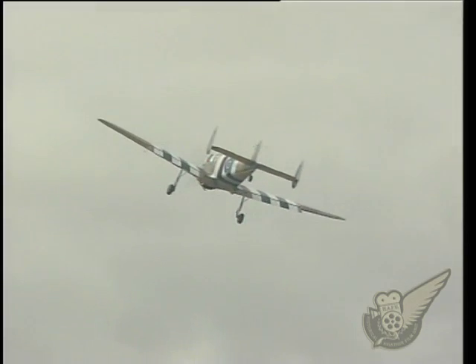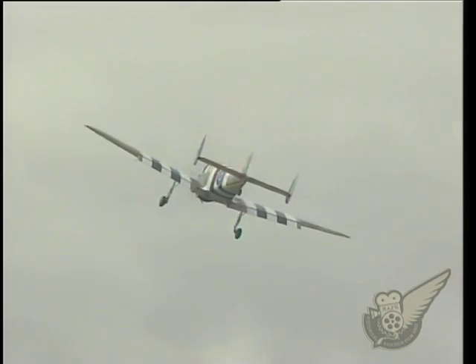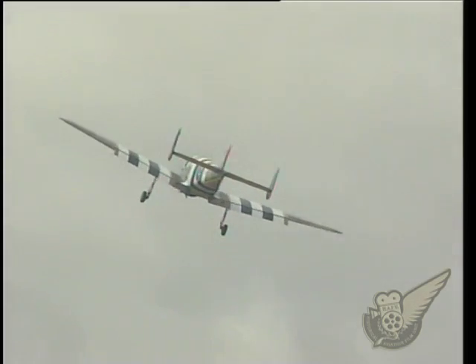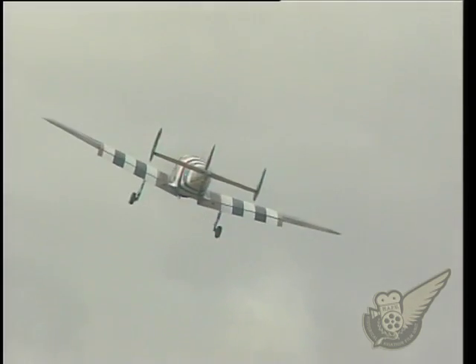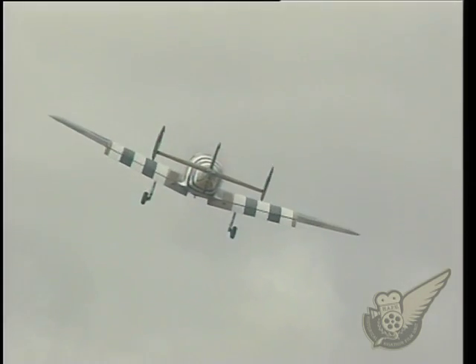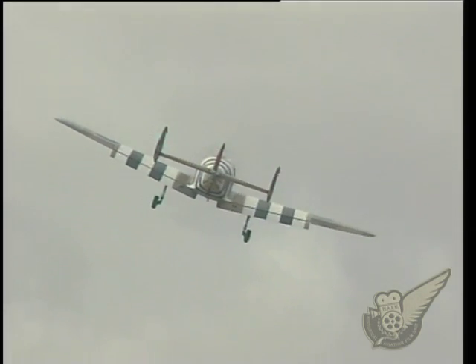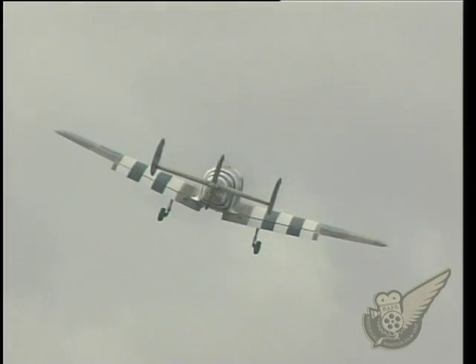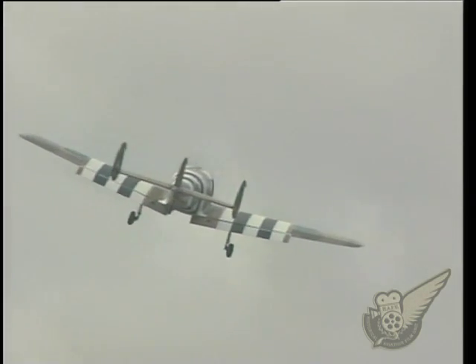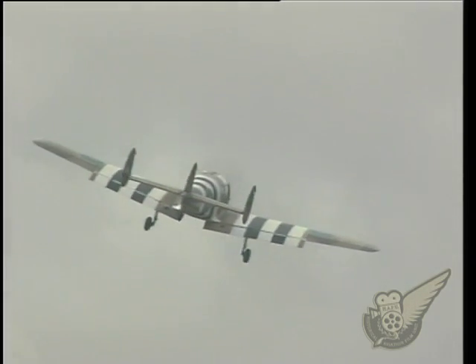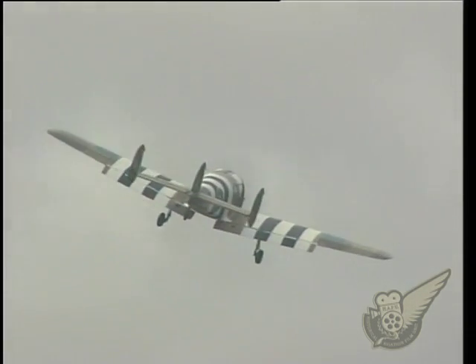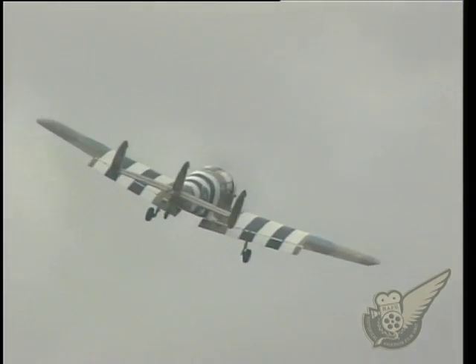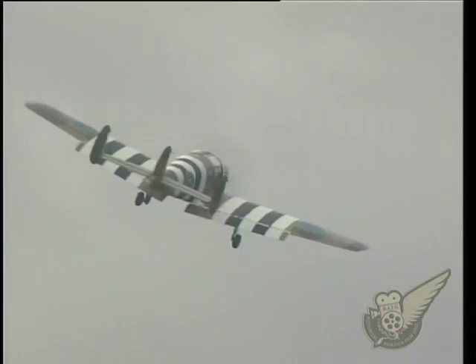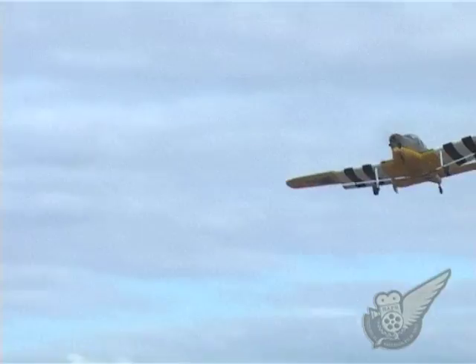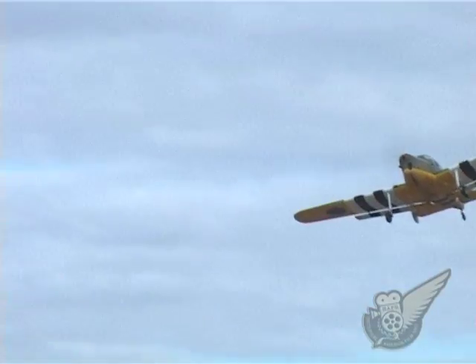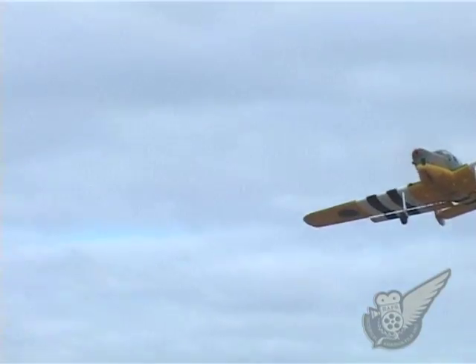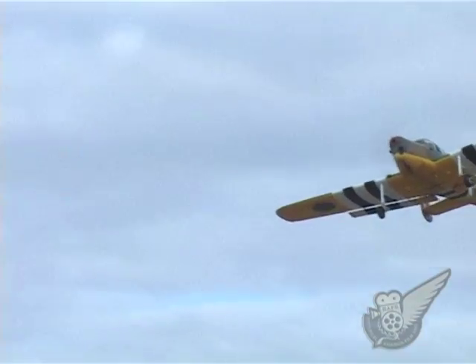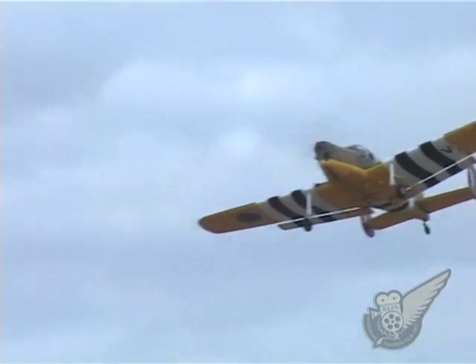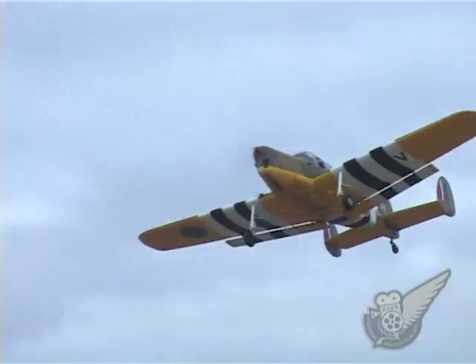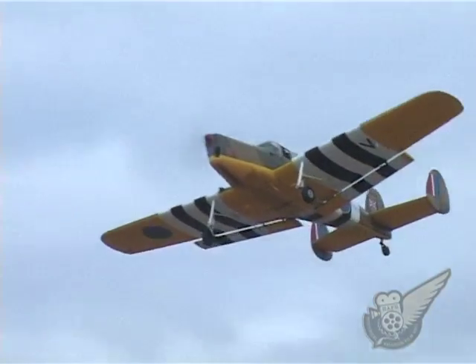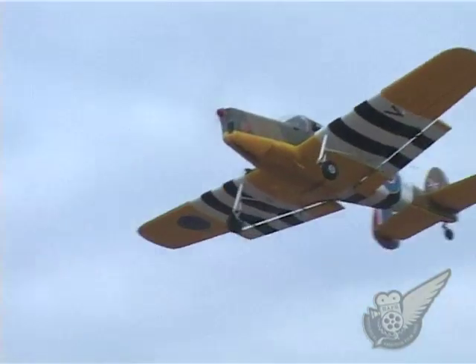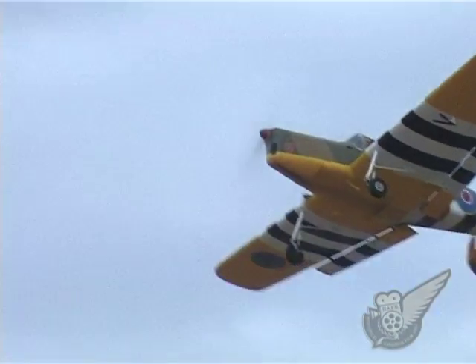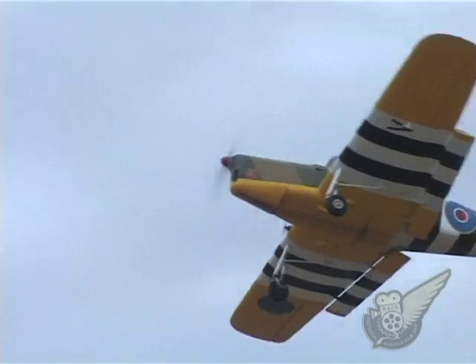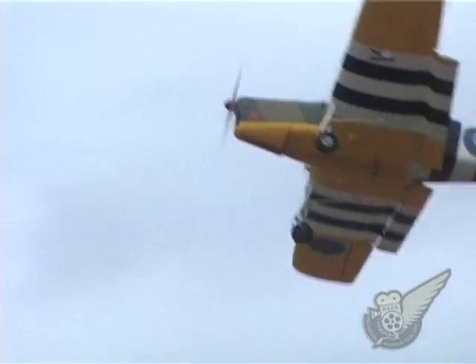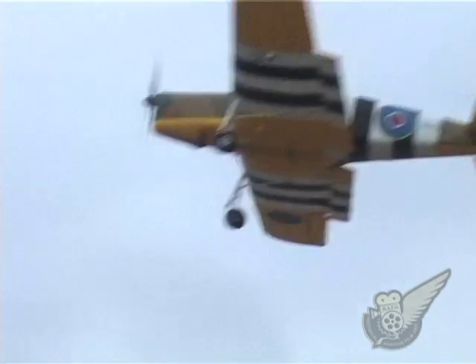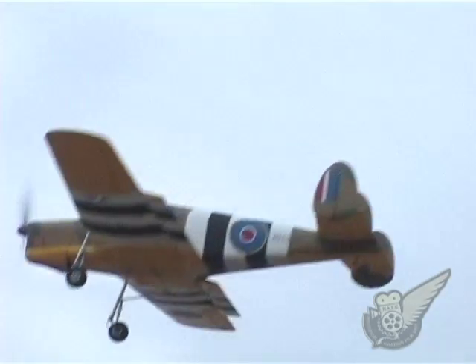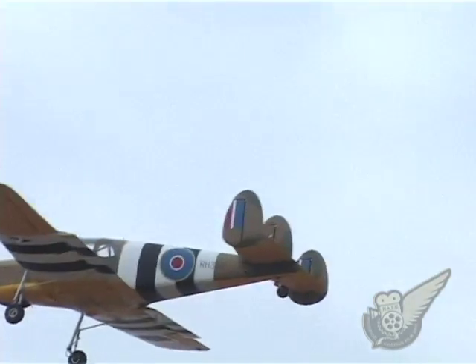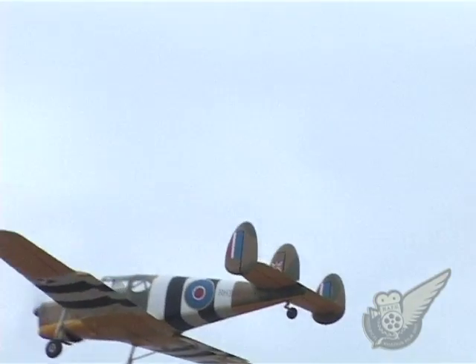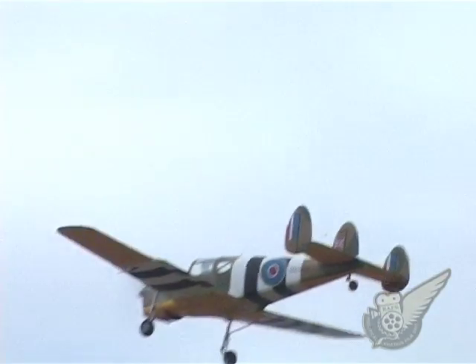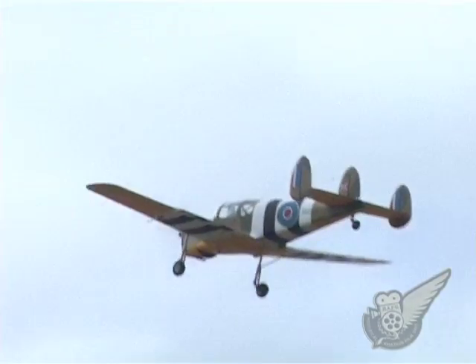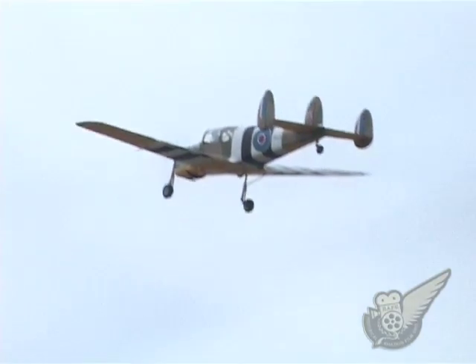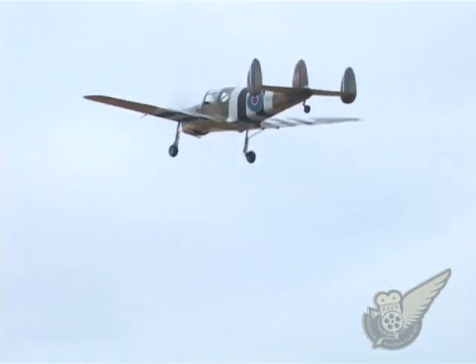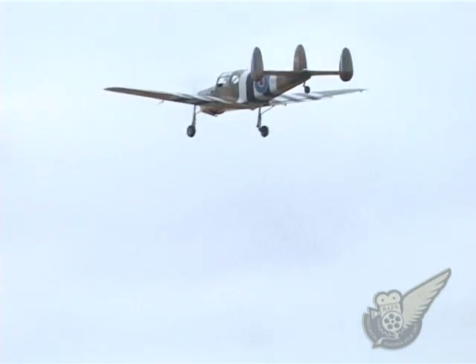During the war, the type was mainly used as a VIP transport aircraft, with Field Marshal Sir Bernard Montgomery and Air Marshal of the RAF Lord Tedder being two of the more prominent operators of the type.